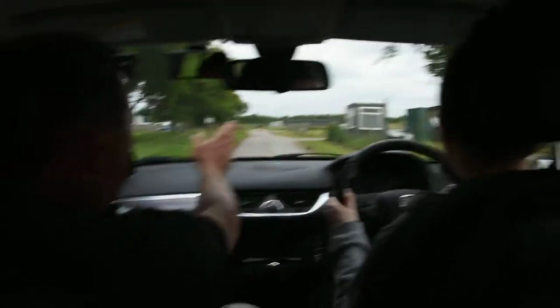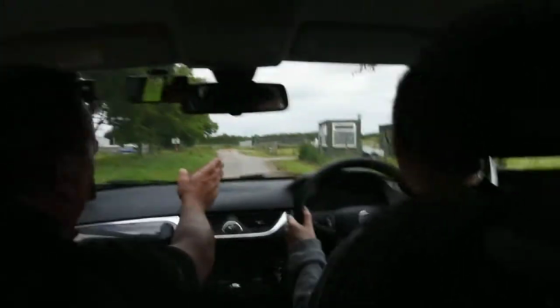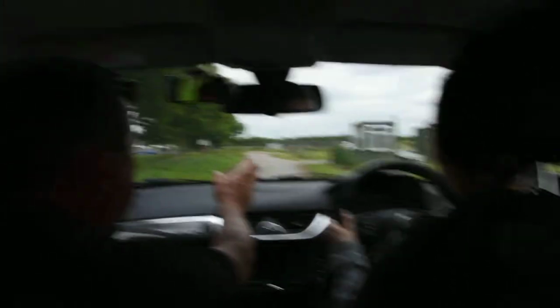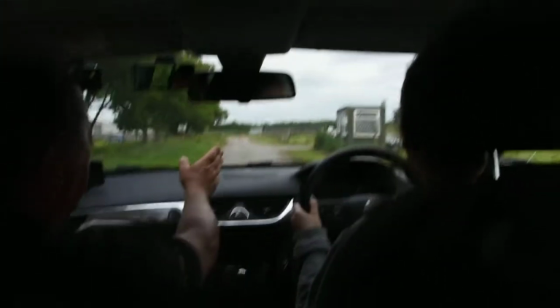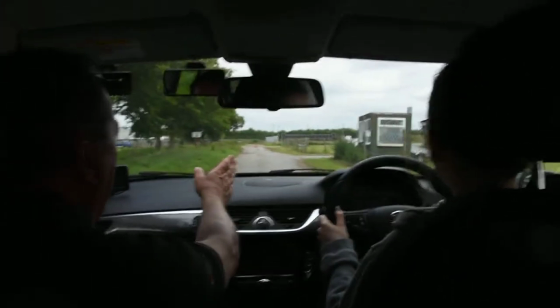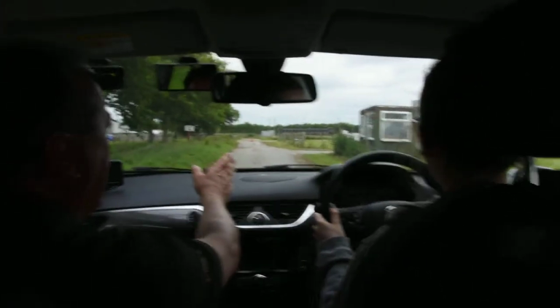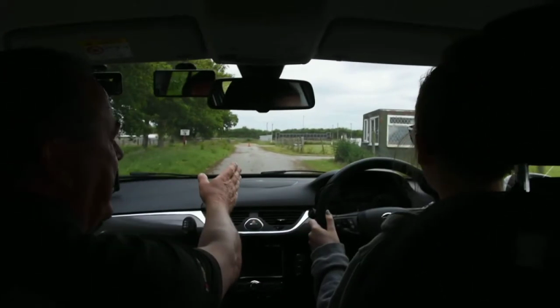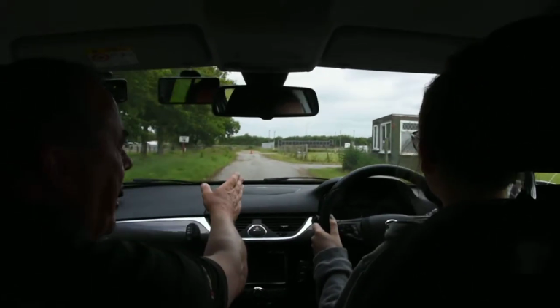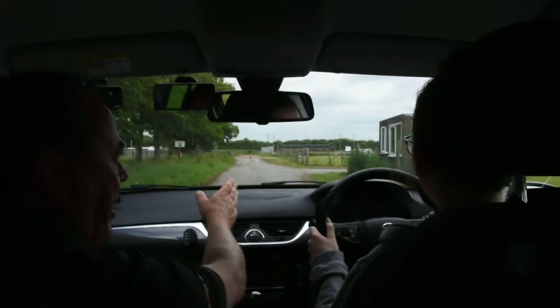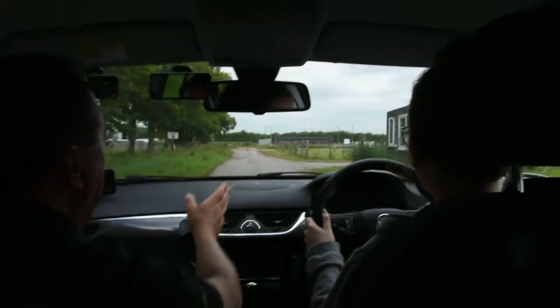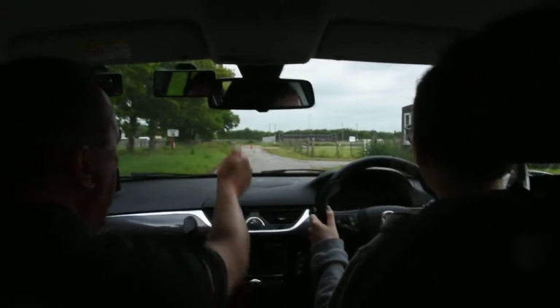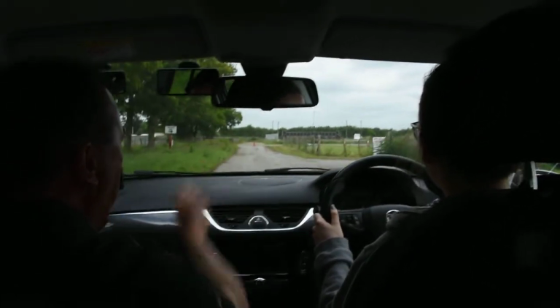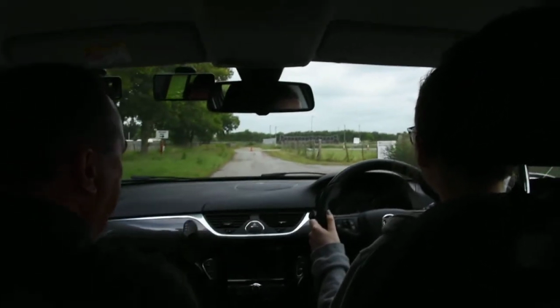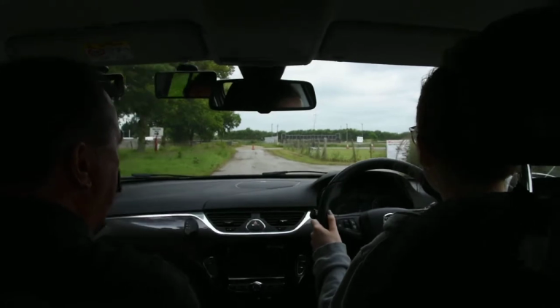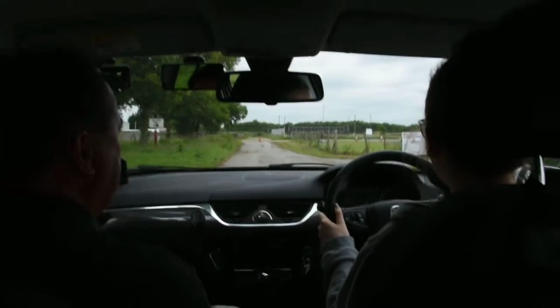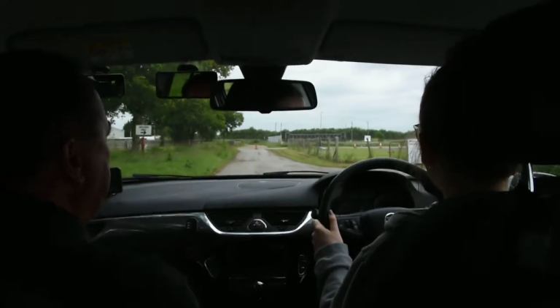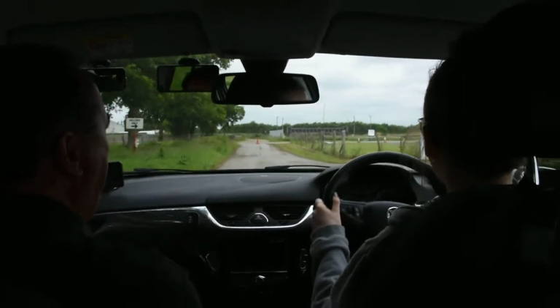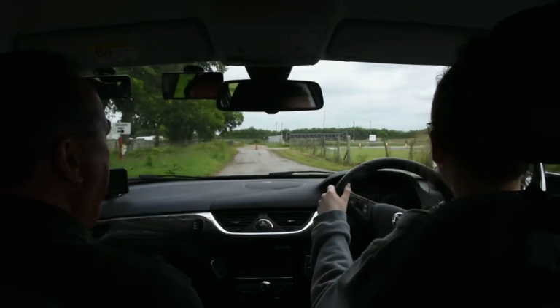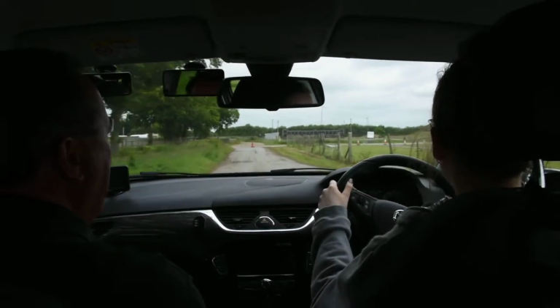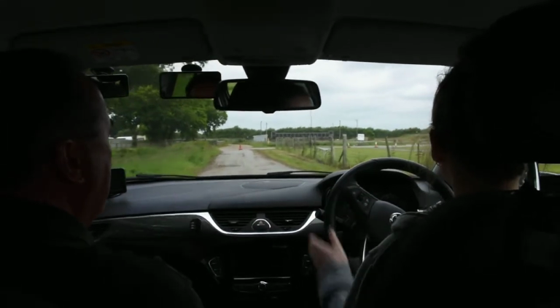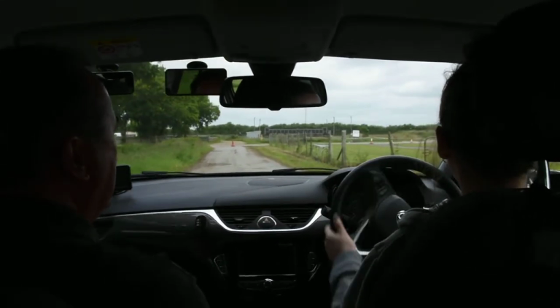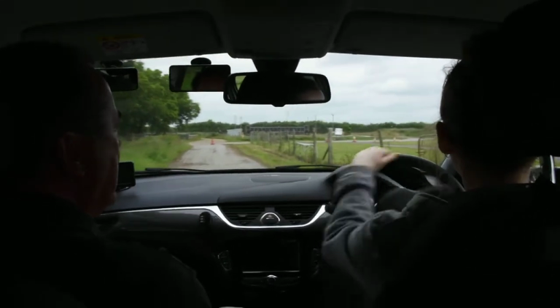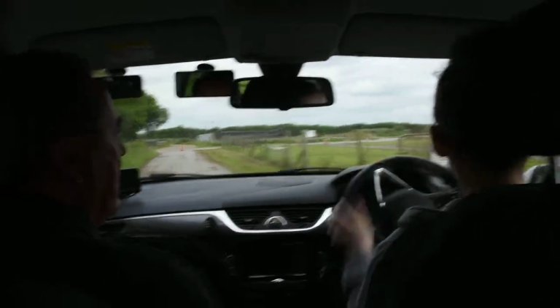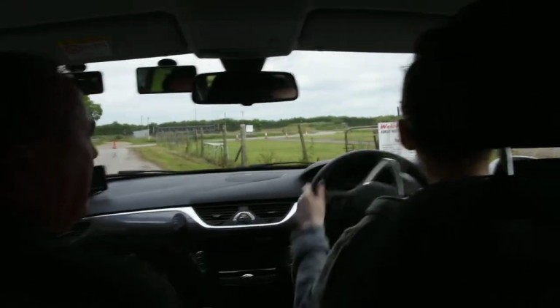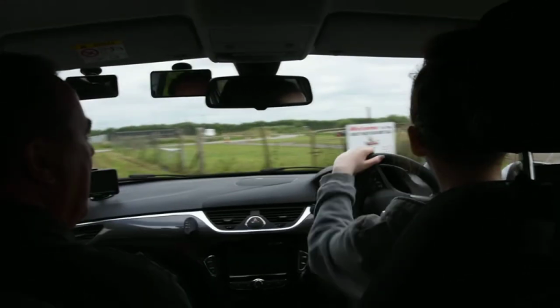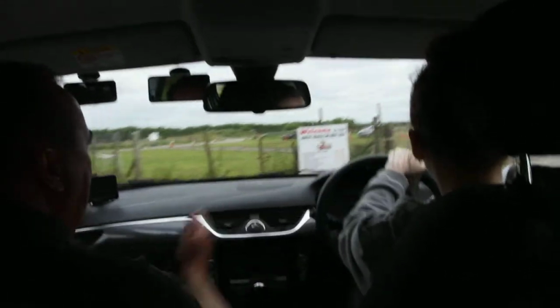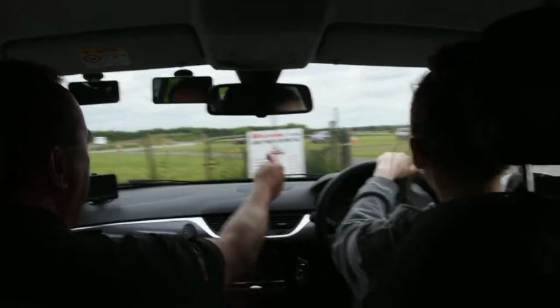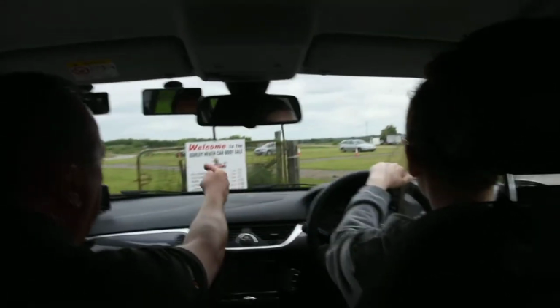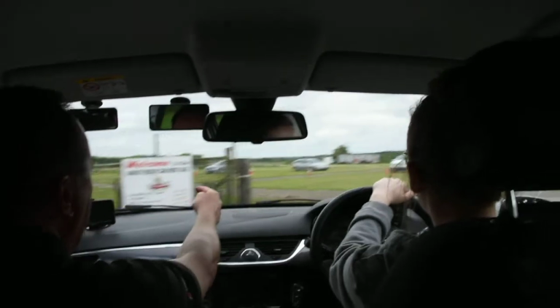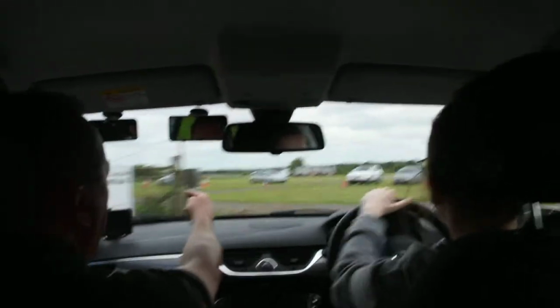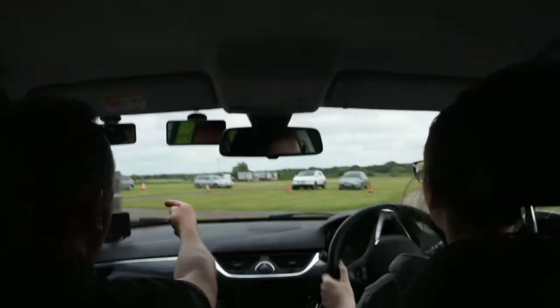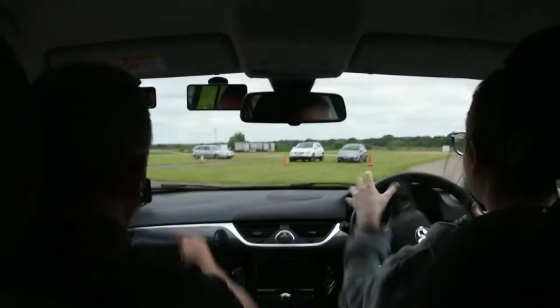We're going to turn right into the car park bit and then we're going to go left please. And left into that little bit of road there please.